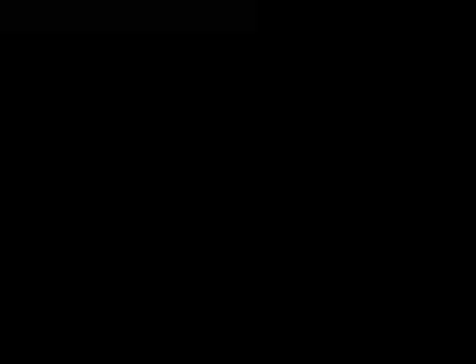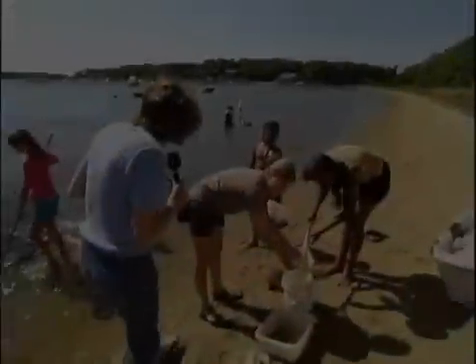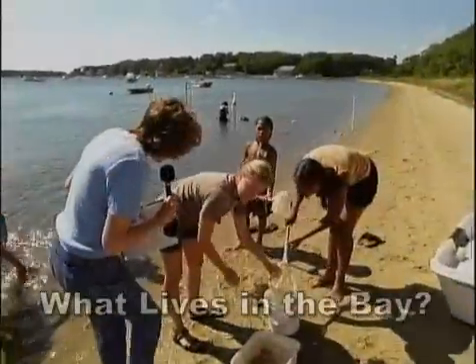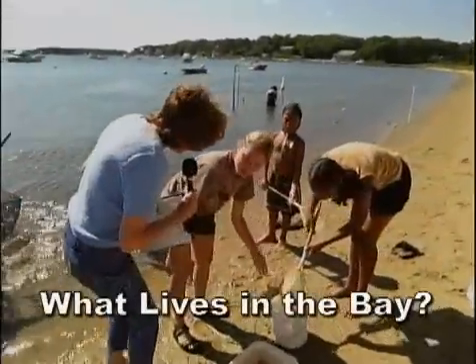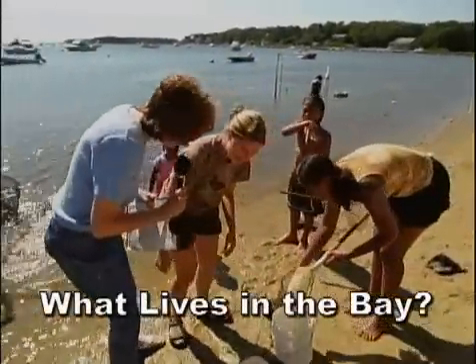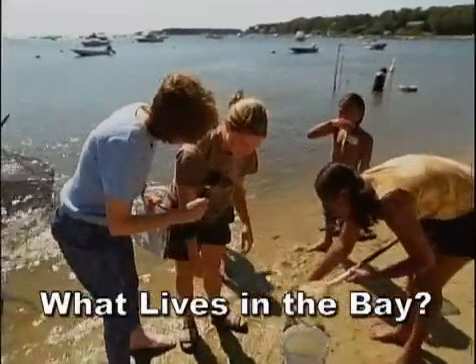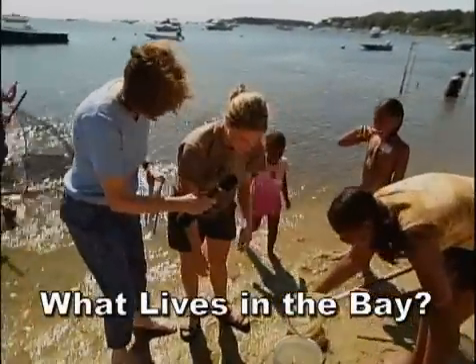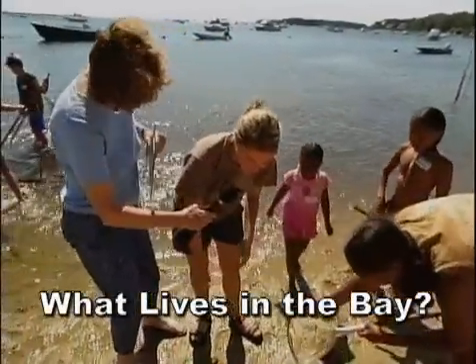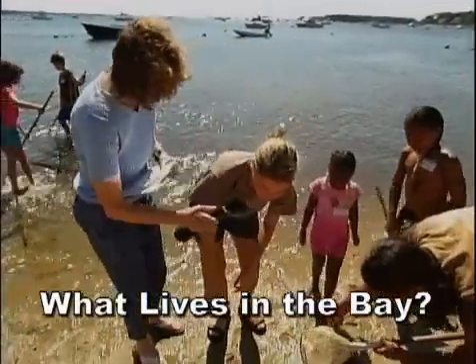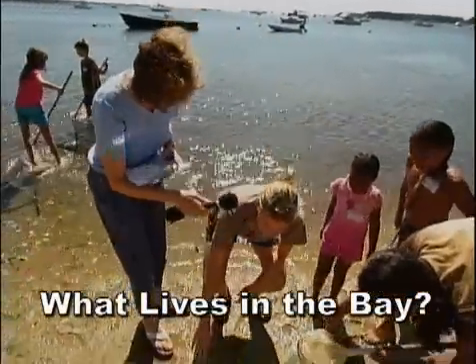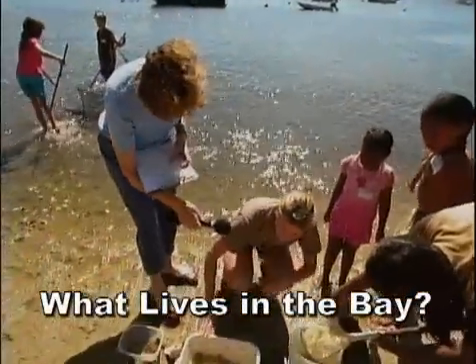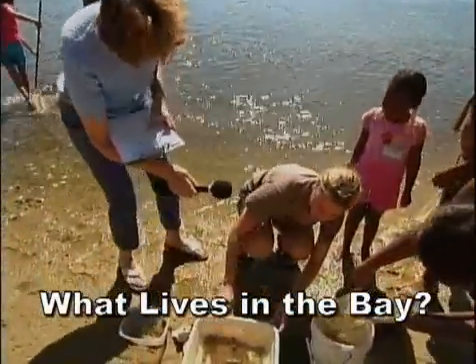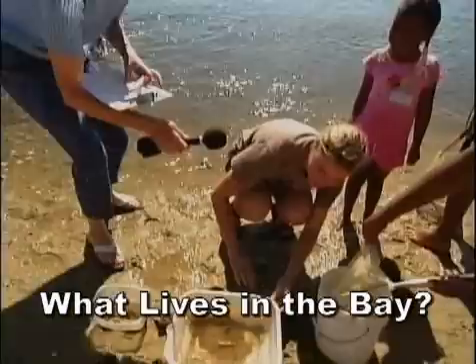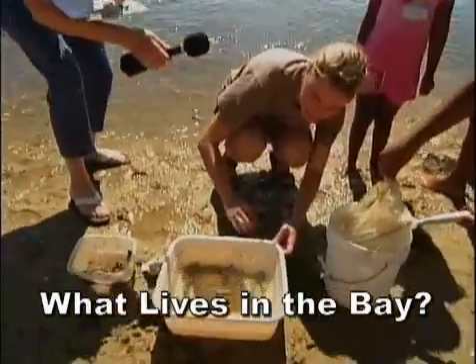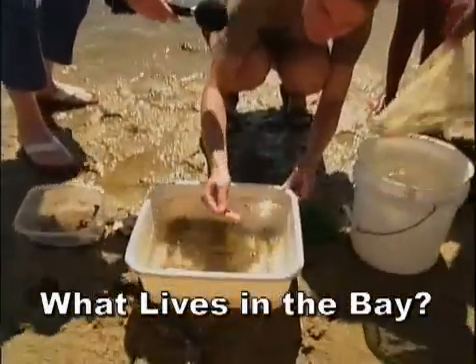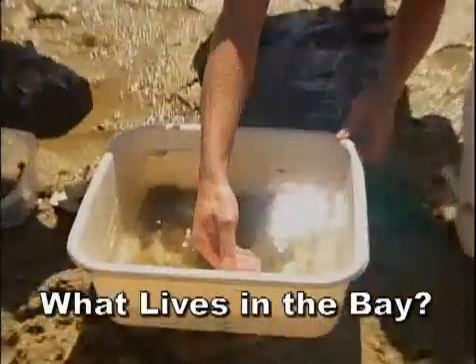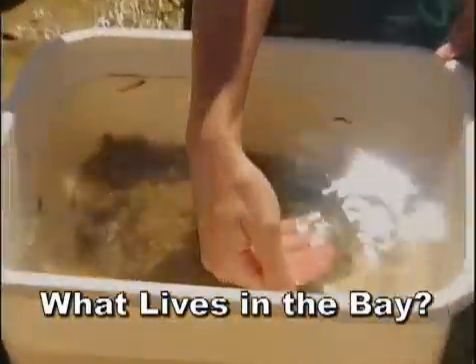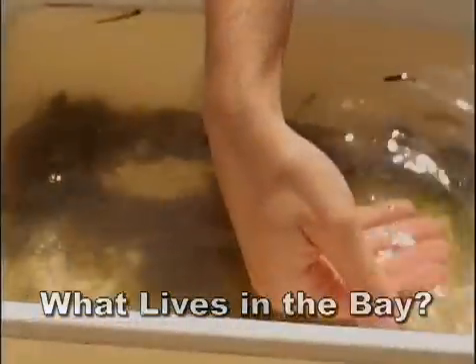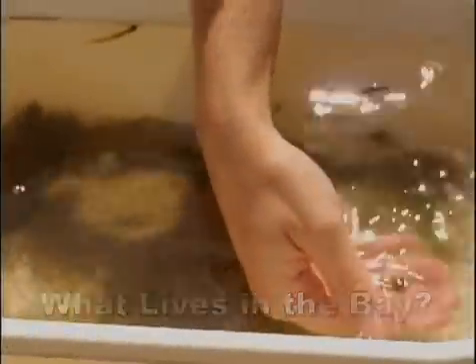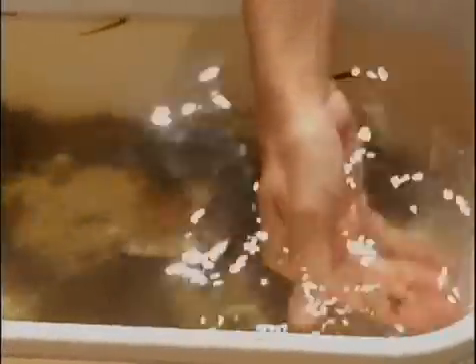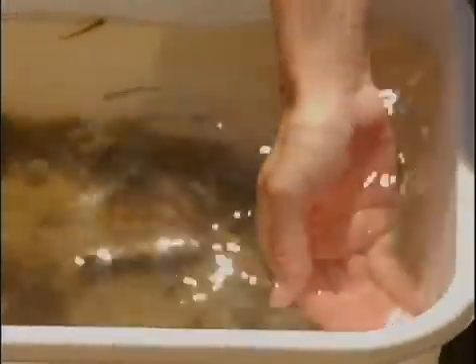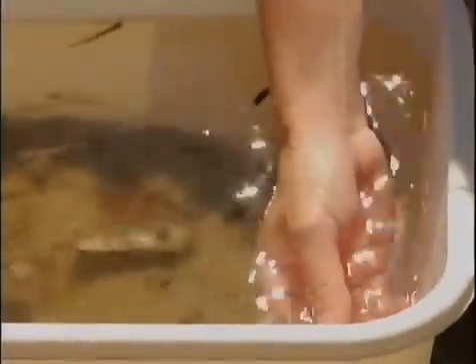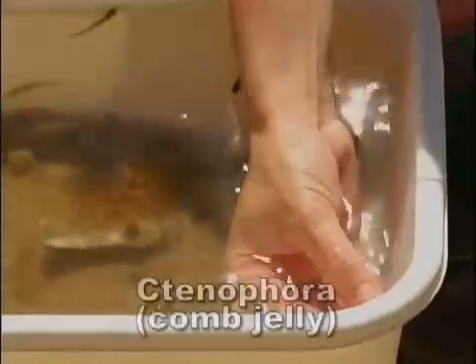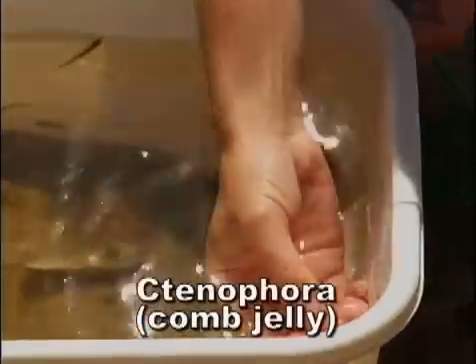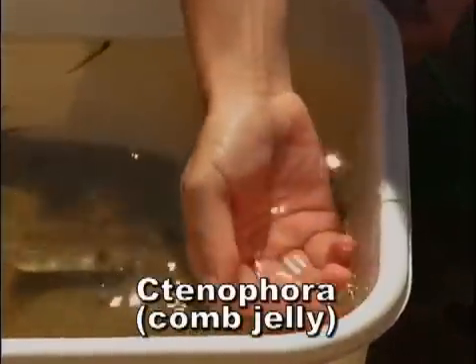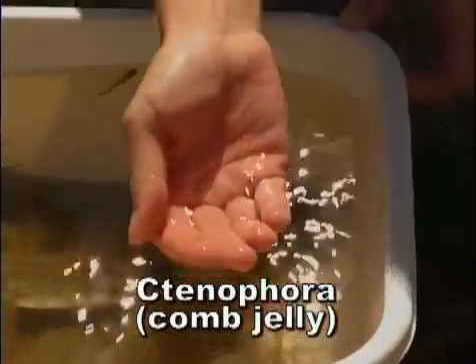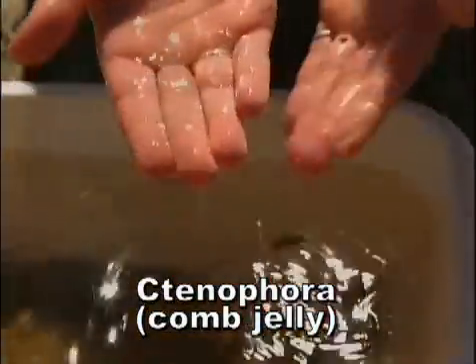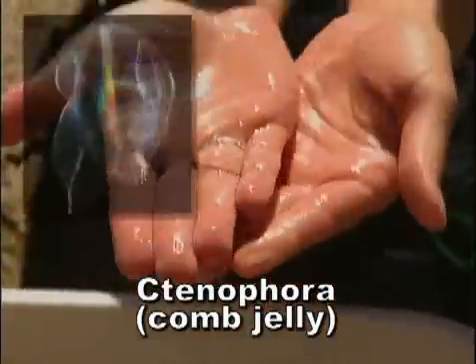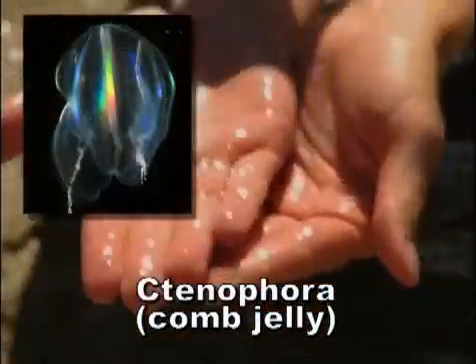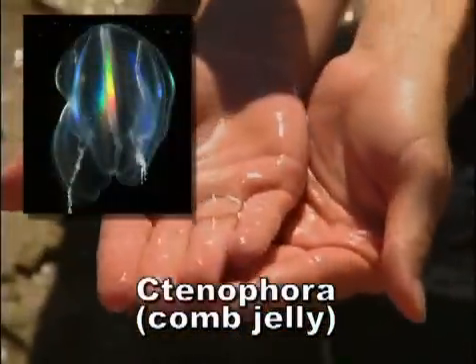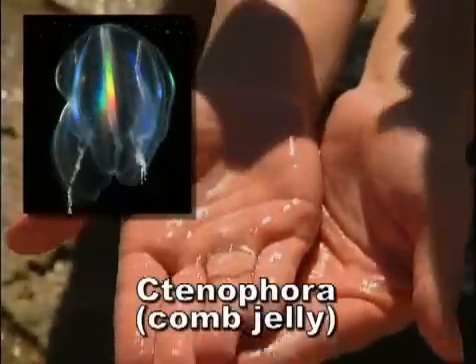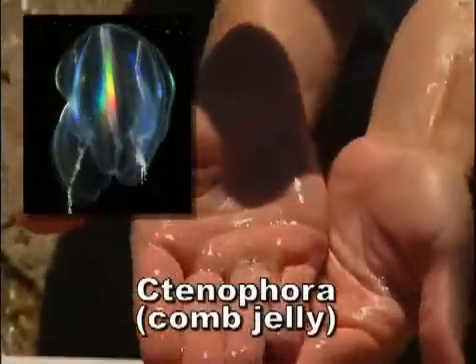You guys have been working hard here. What does live in the bay? We have found a lot of living things in the bay. We found these — they're called ctenophores. They're really hard to see. They're little comb jellies. They have bioluminescence, so they glow at night.